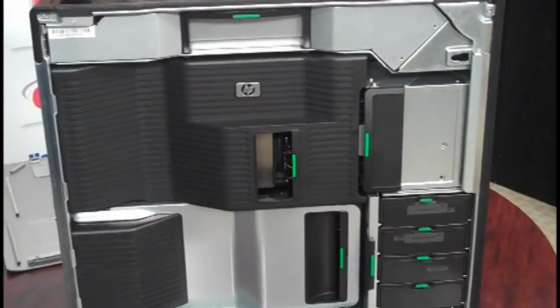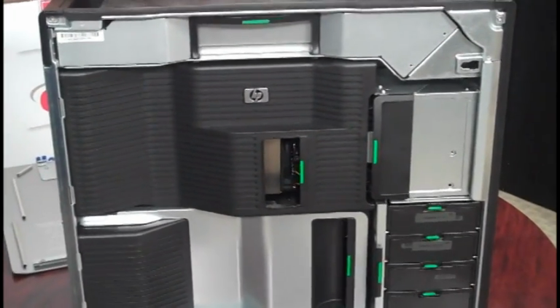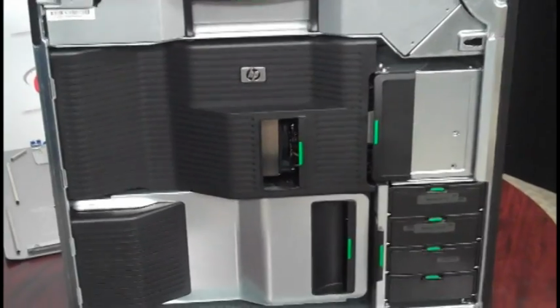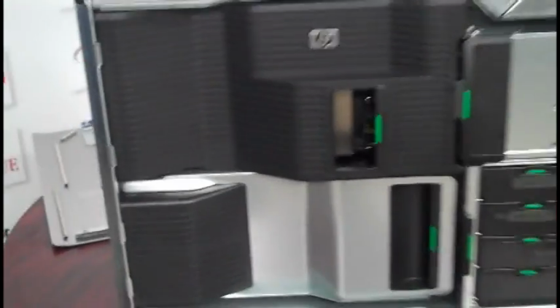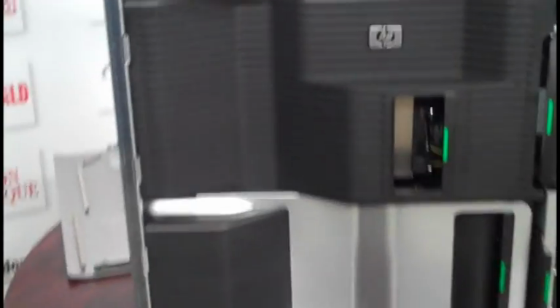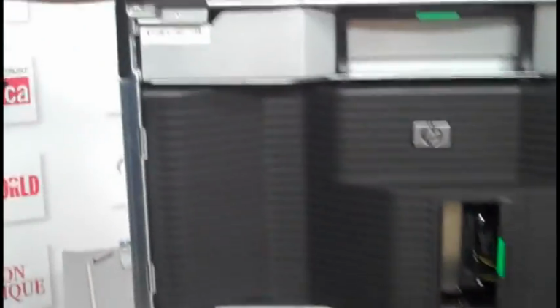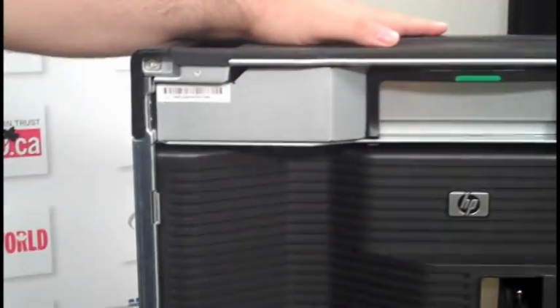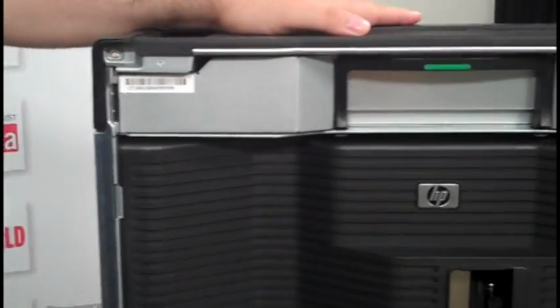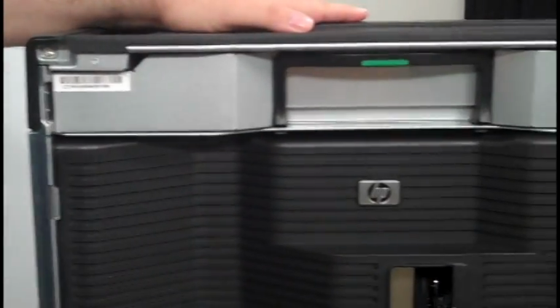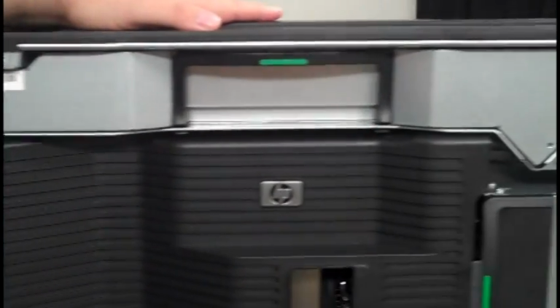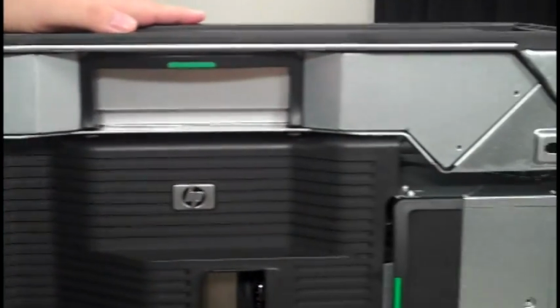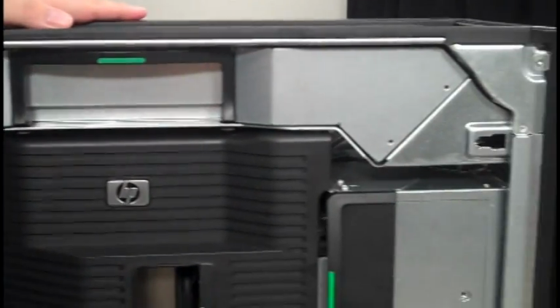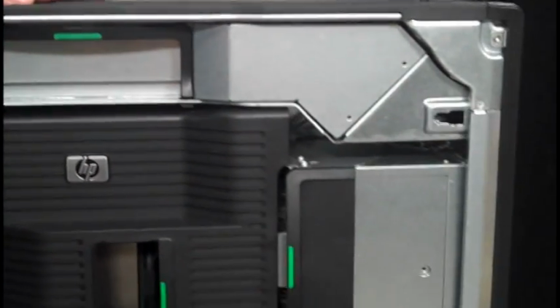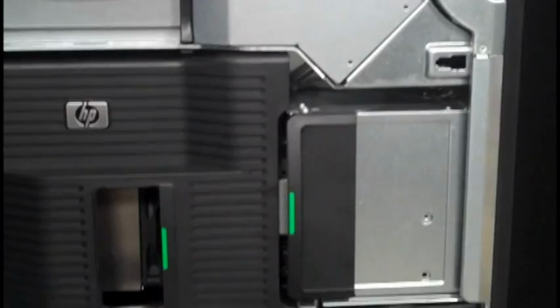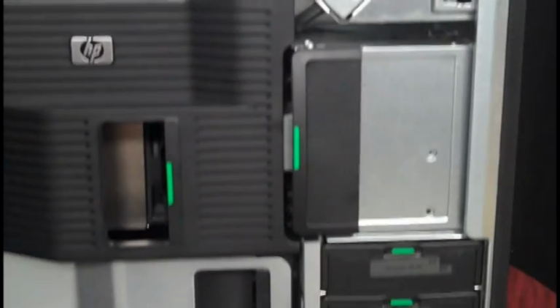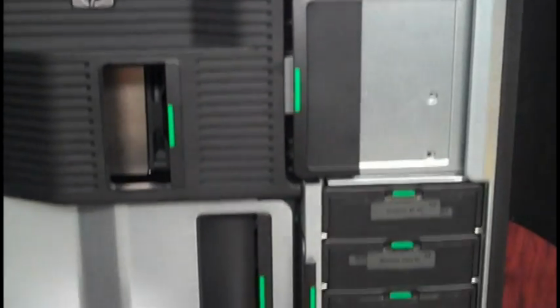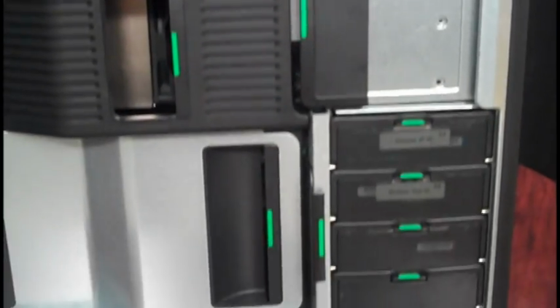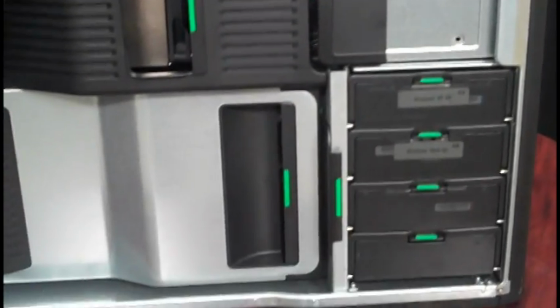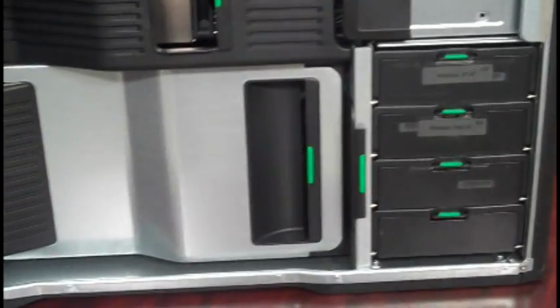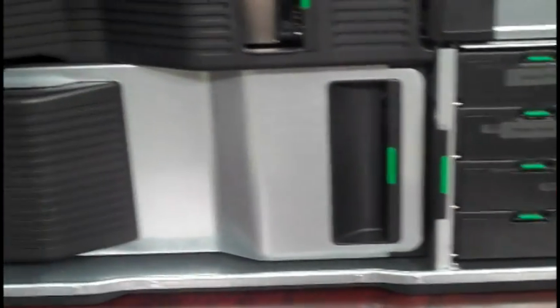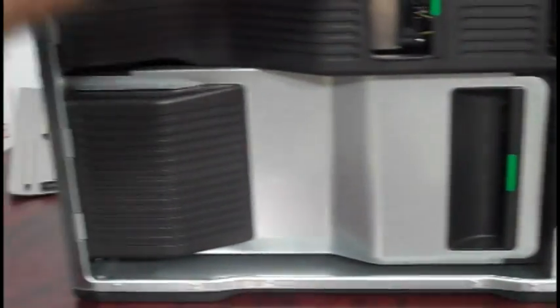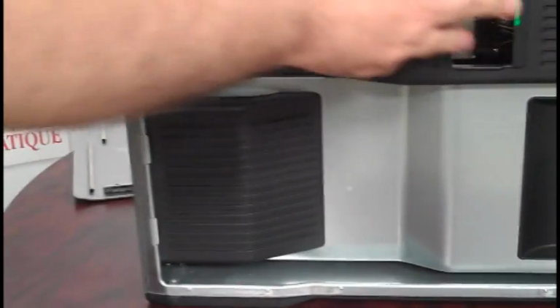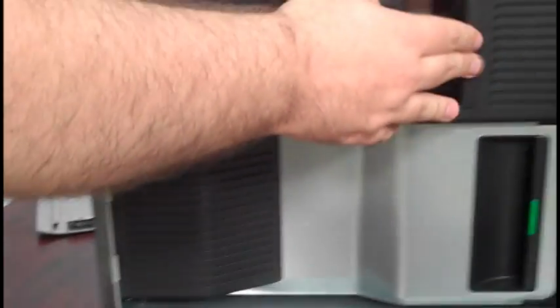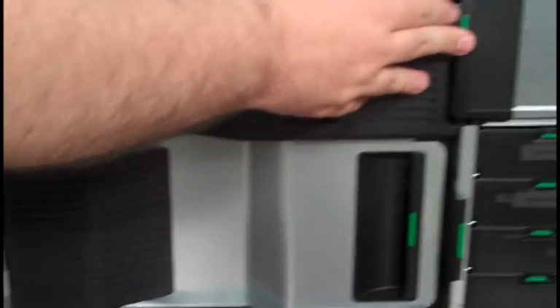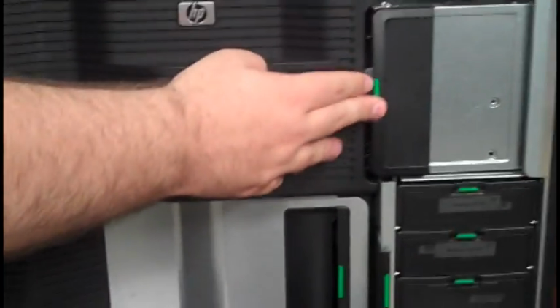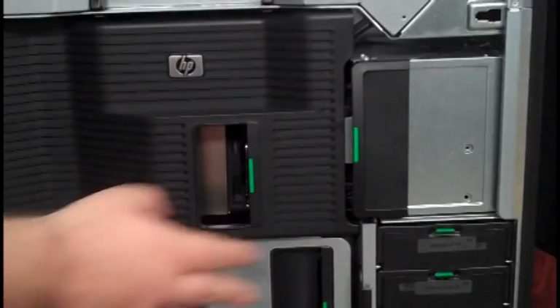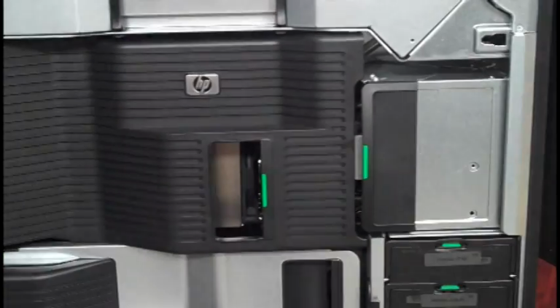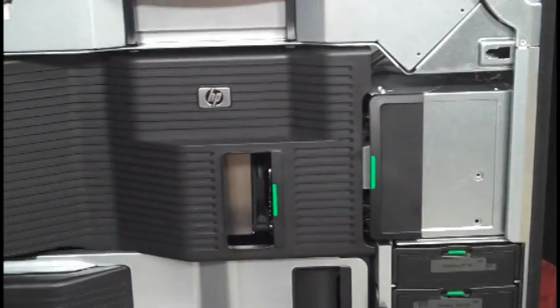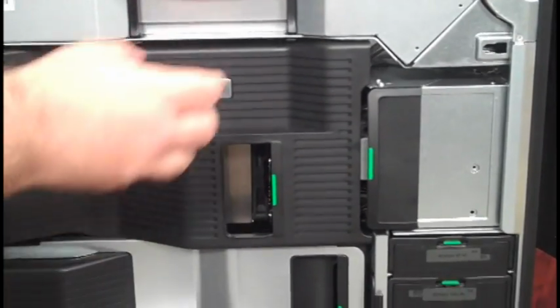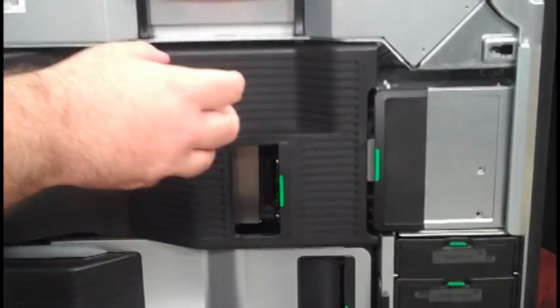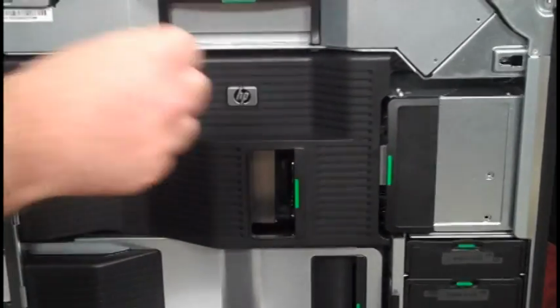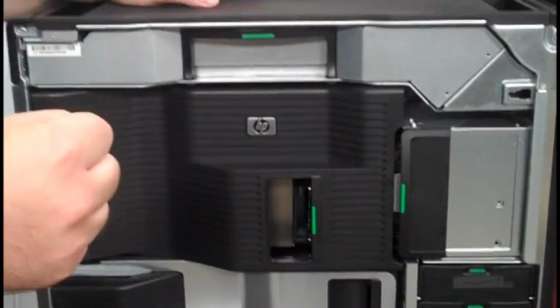That means you don't need any screwdrivers or other tools to remove components — it's completely modular. All of these green points that you see here are called touch points, where you can grab hold of something and just pop it right out.